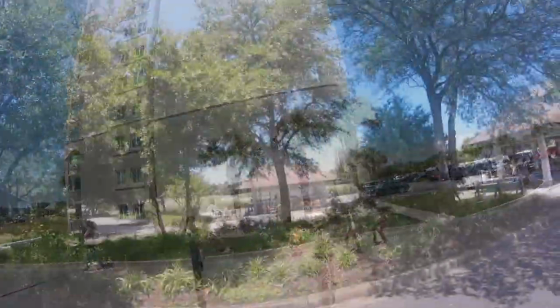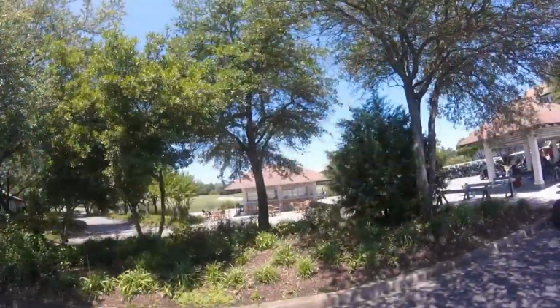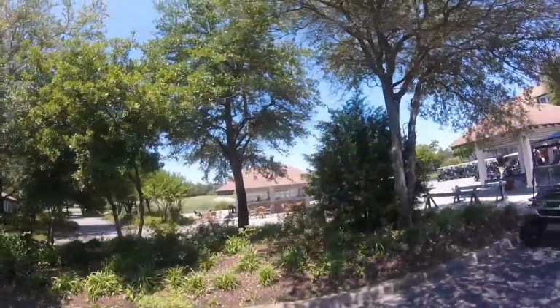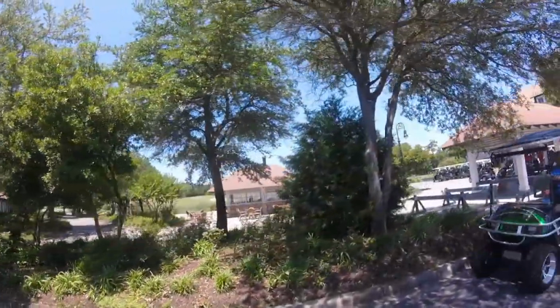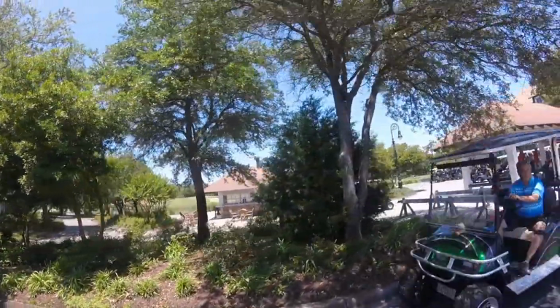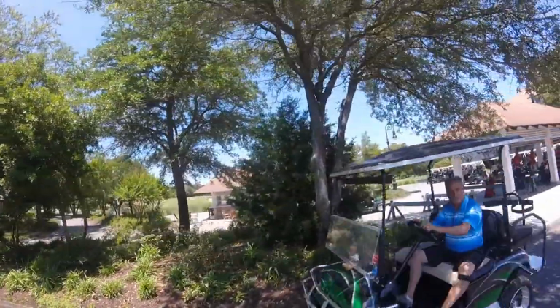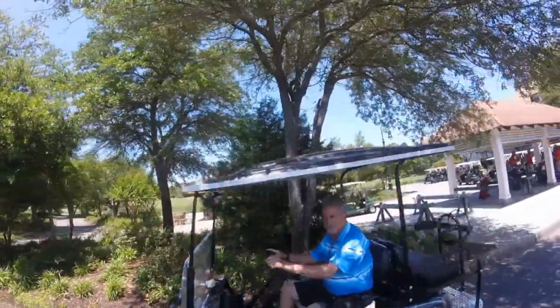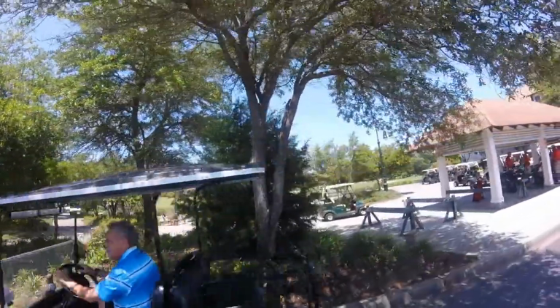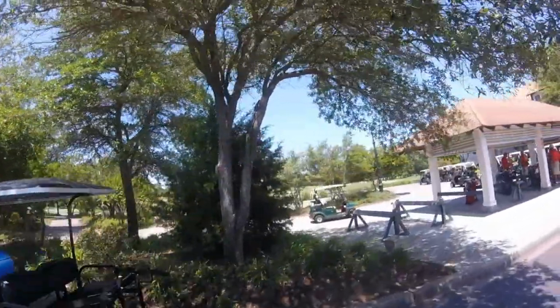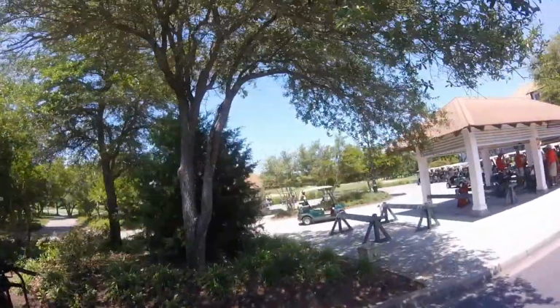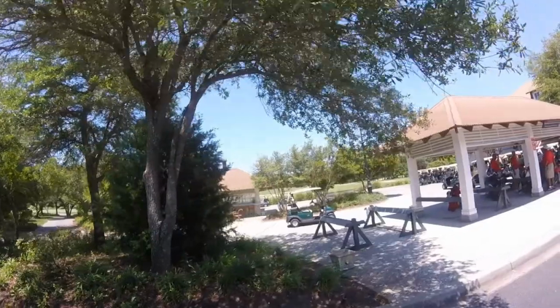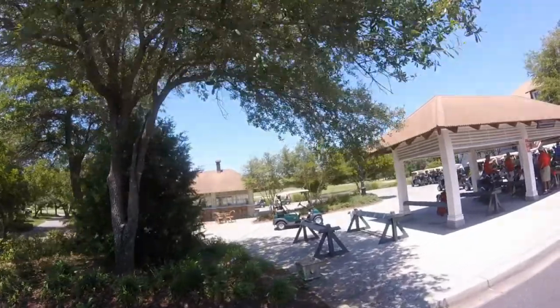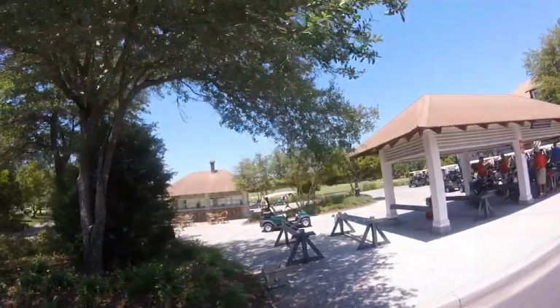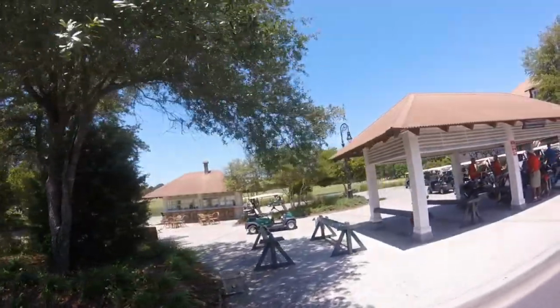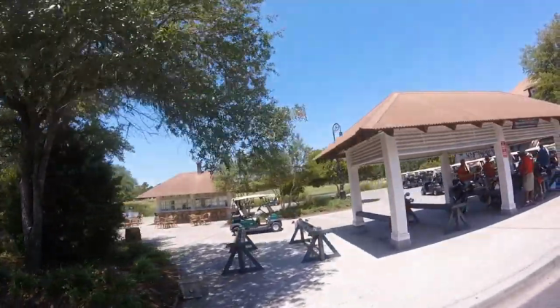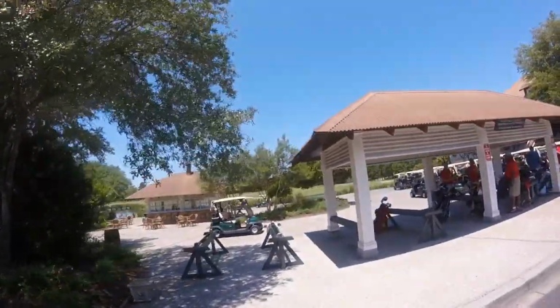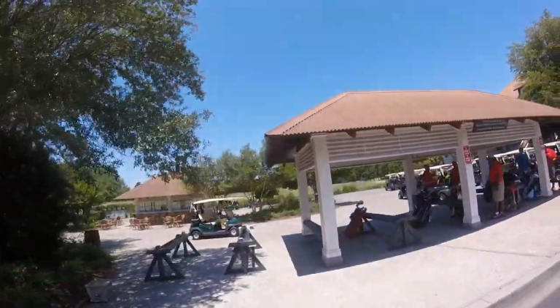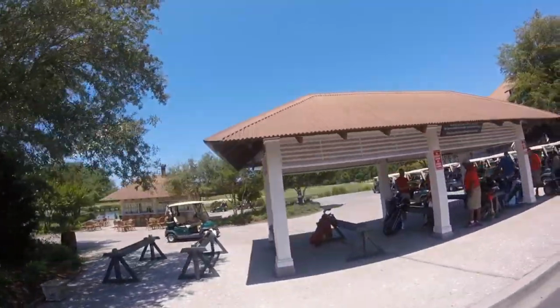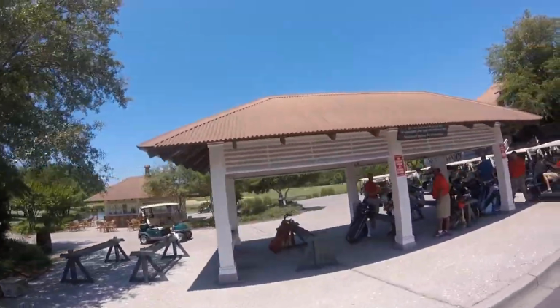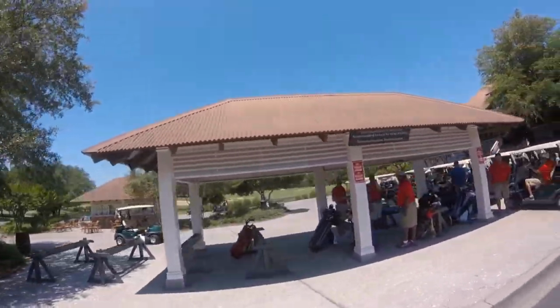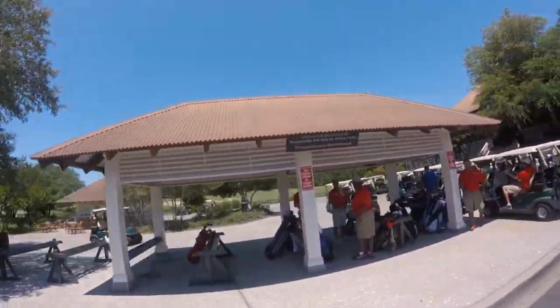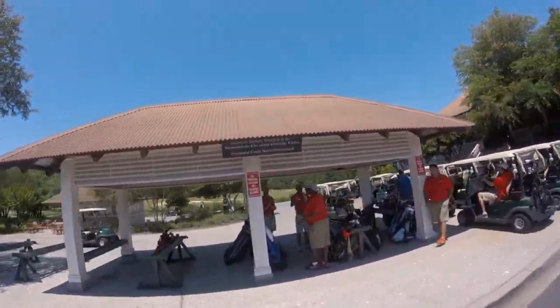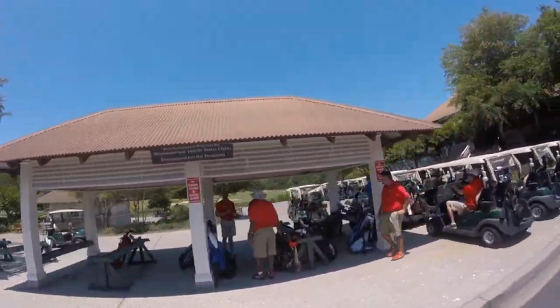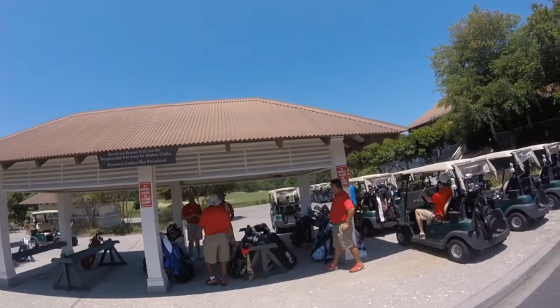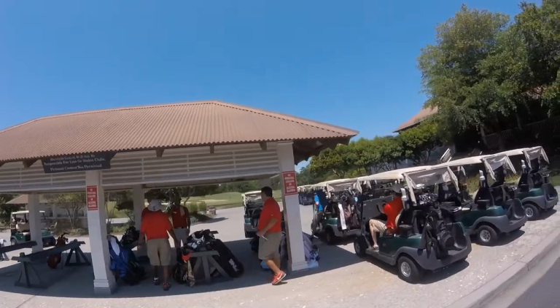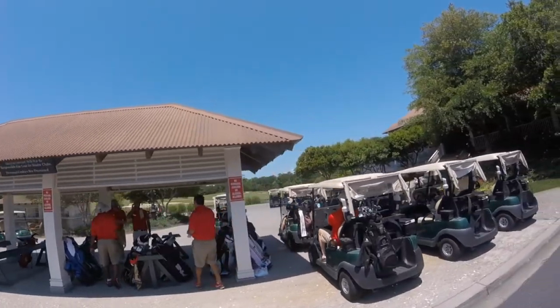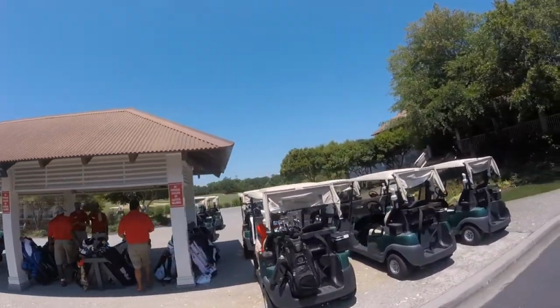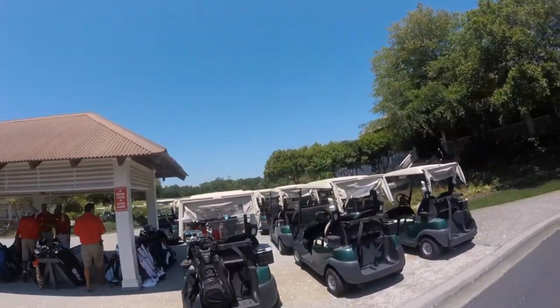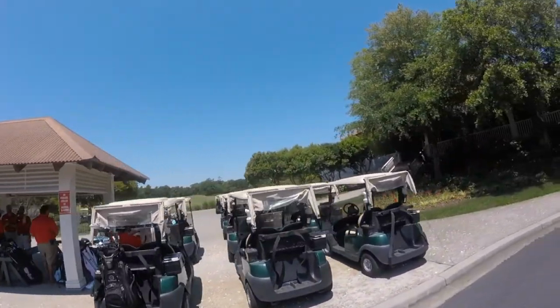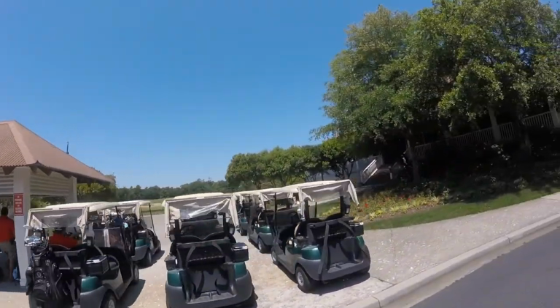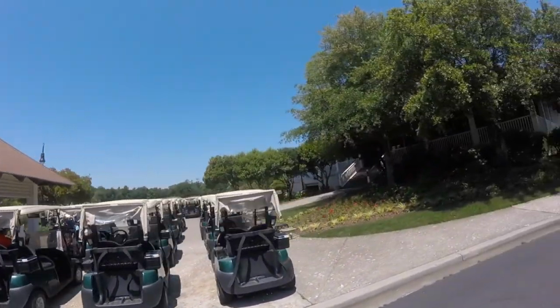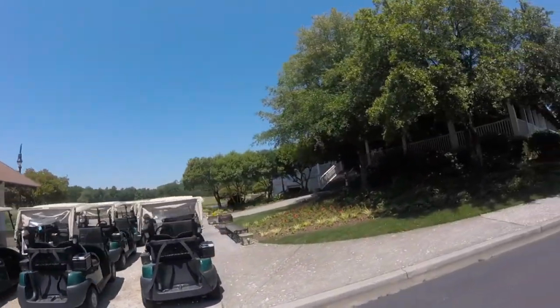The Barefoot Resort community is graced with the Myrtle Beach Fab Four championship golf courses: the Love, the Fazio, the Norman, and the Dai courses. Look at one of the beautiful clubhouses.